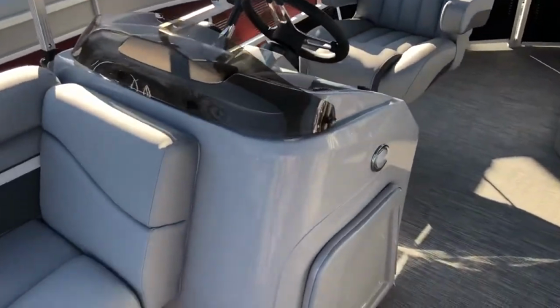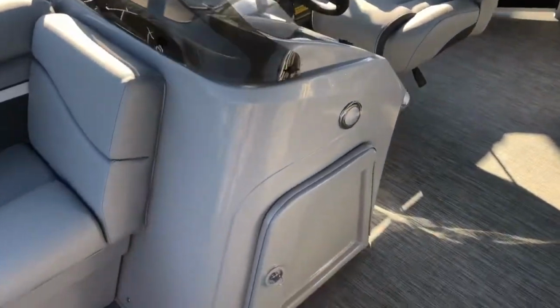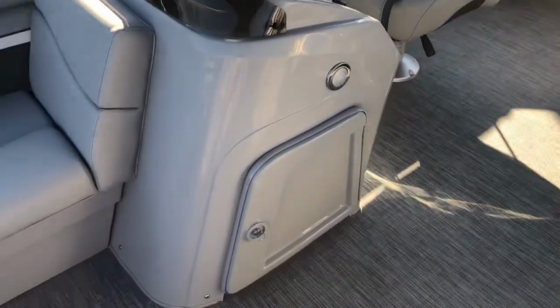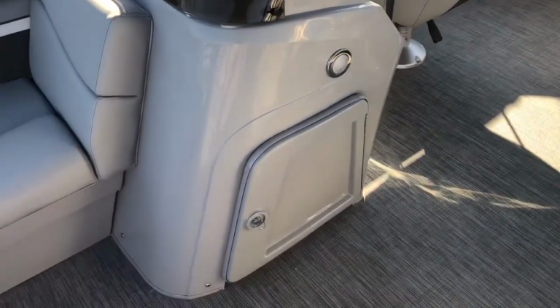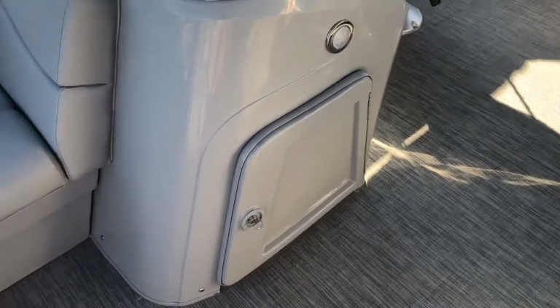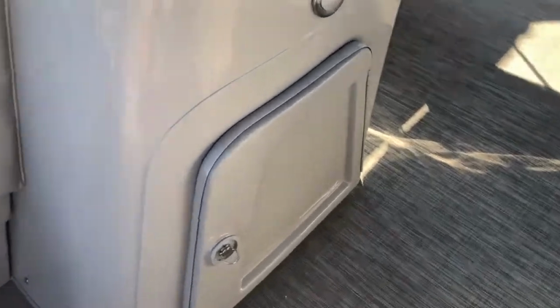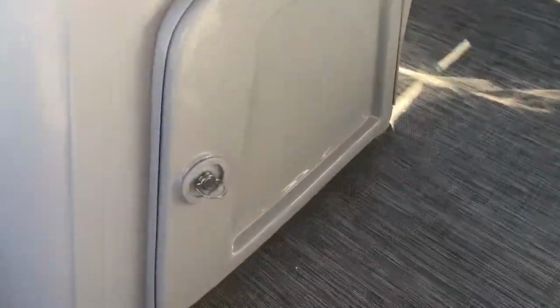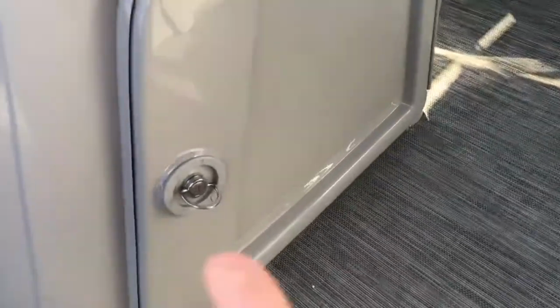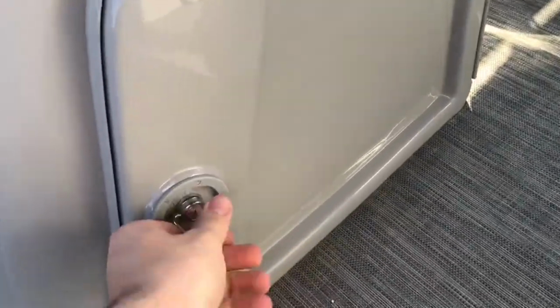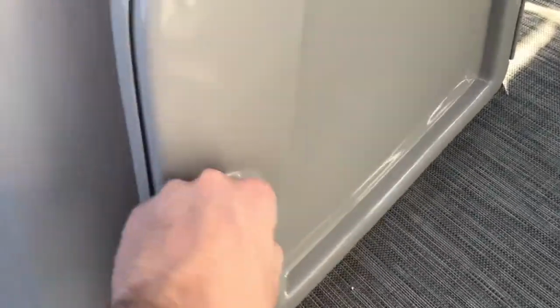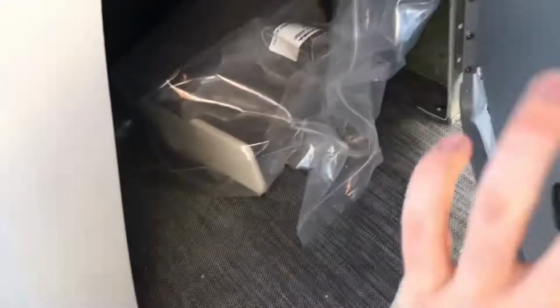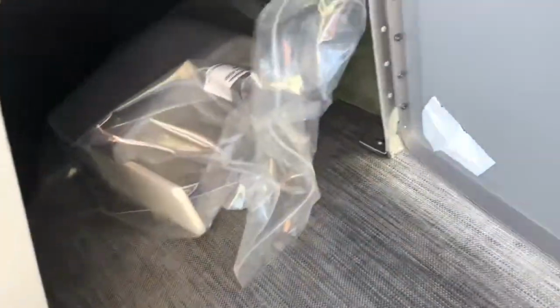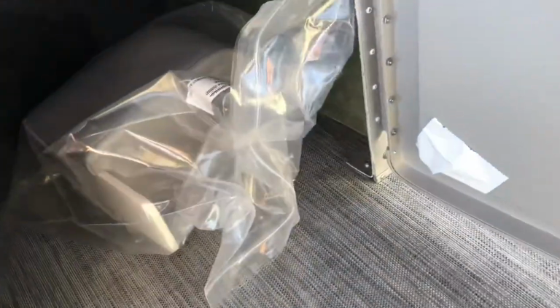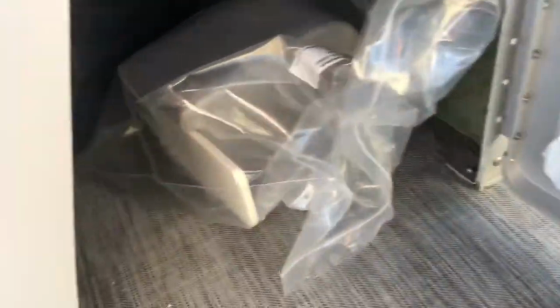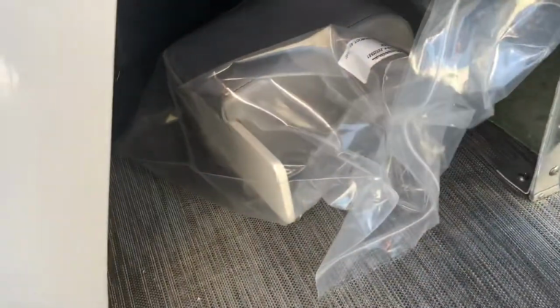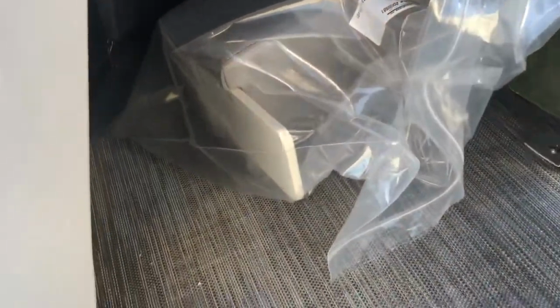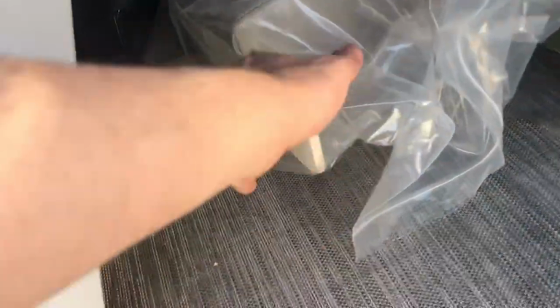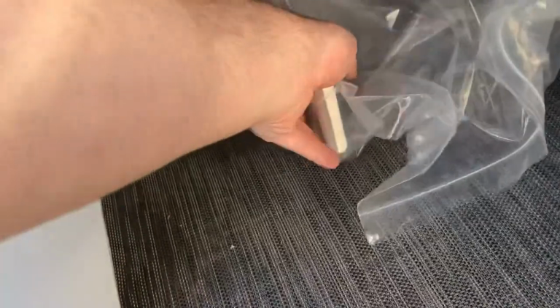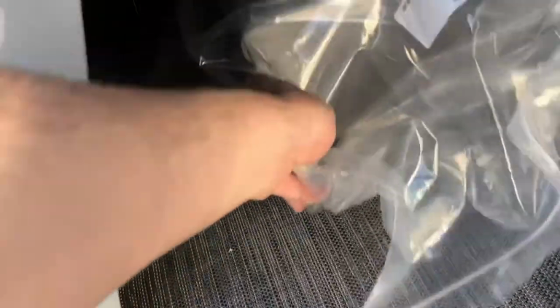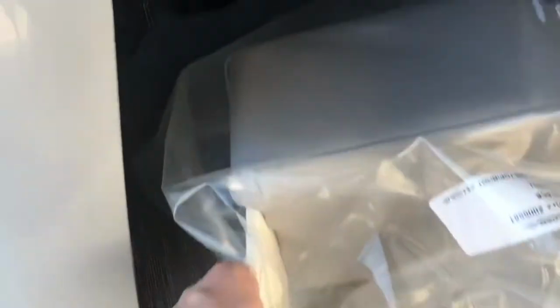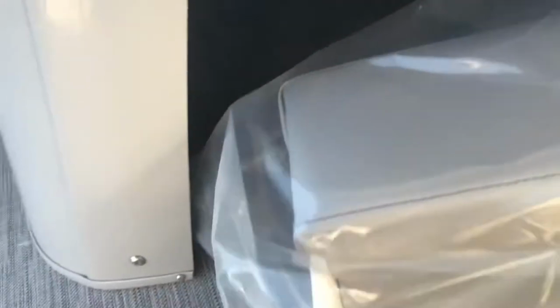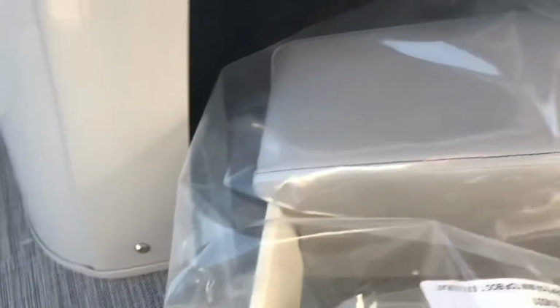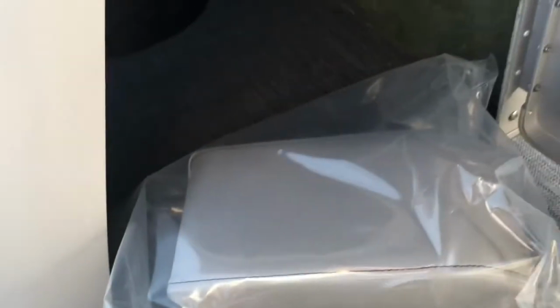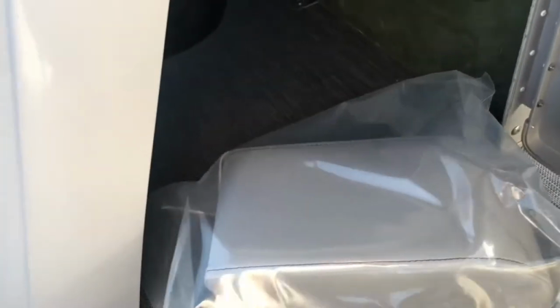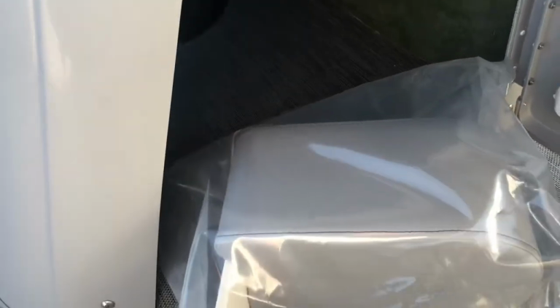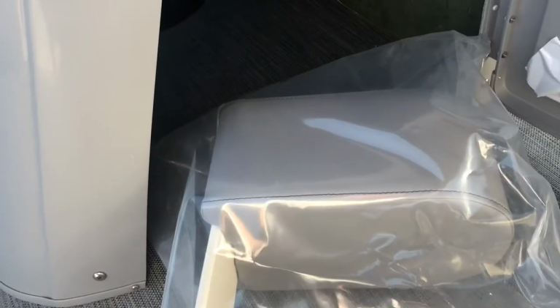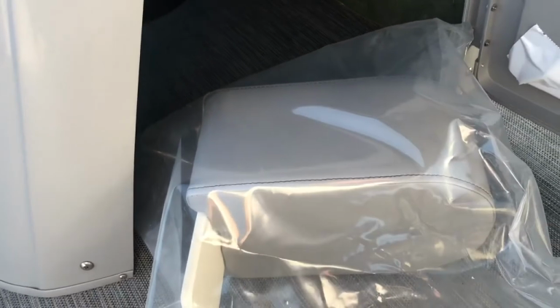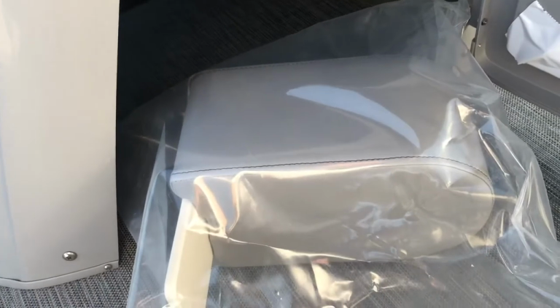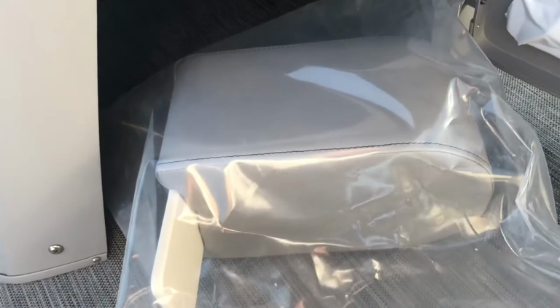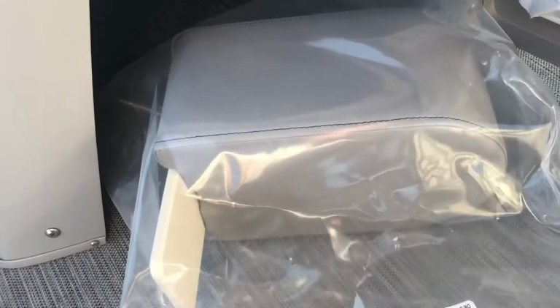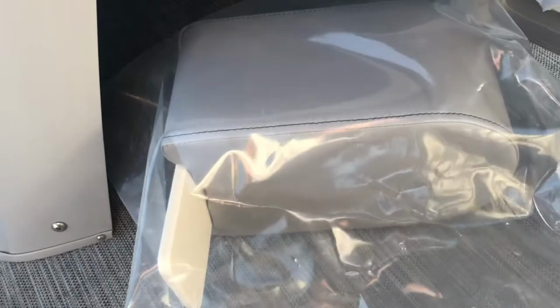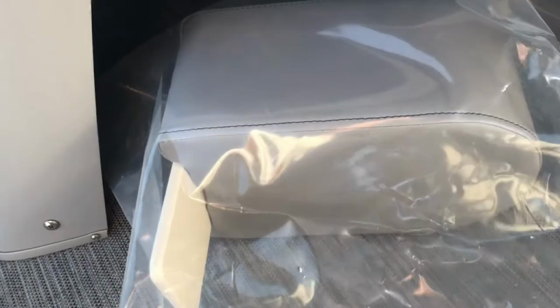Alongside the helm of the boat, we have a lockable compartment for storage underneath. Currently under here, we're storing the portable cup holder for the boat, which can be picked up and moved anywhere throughout the boat.